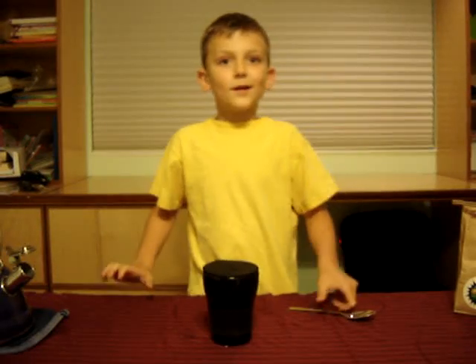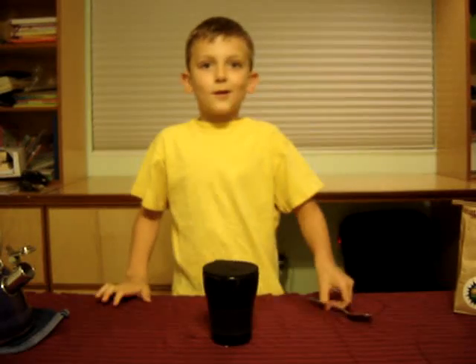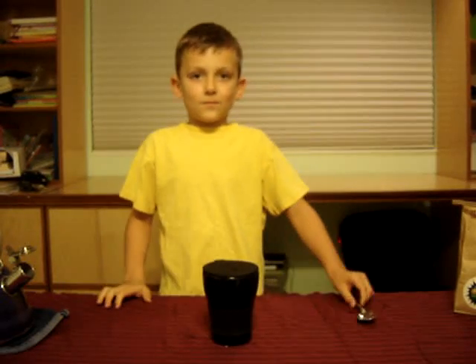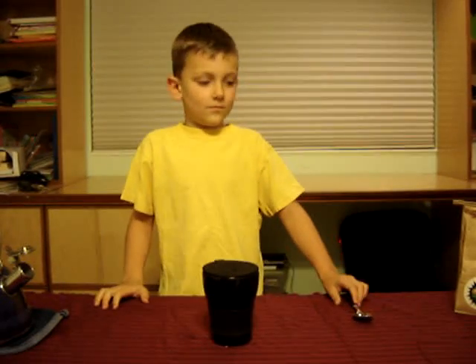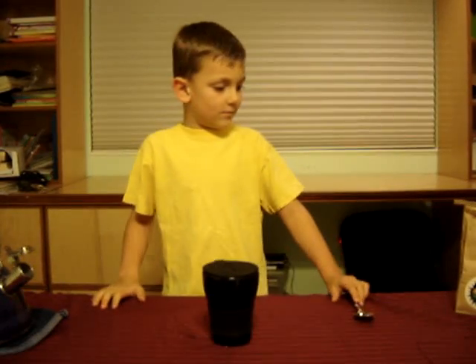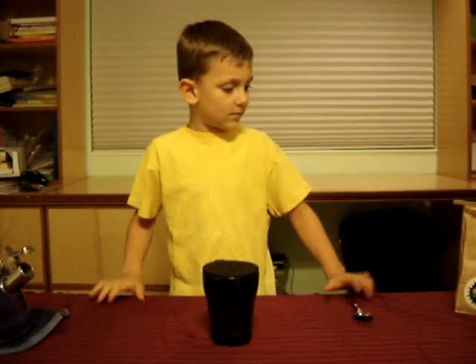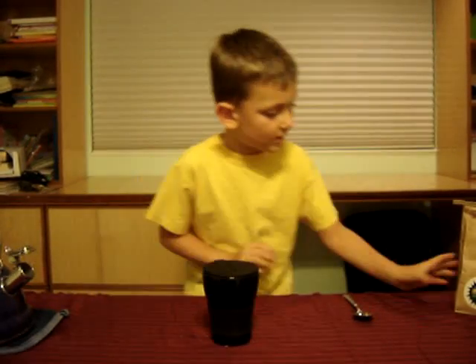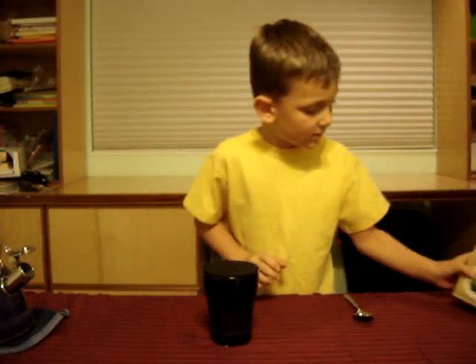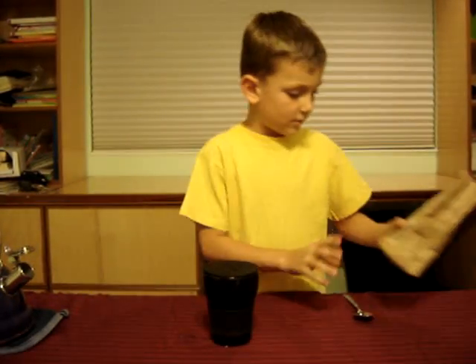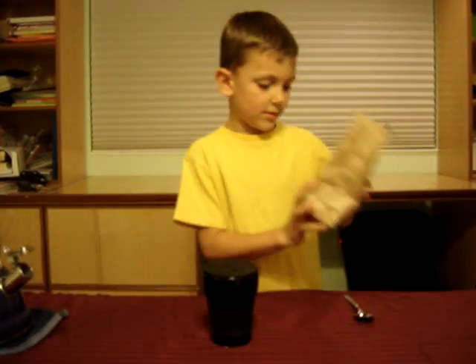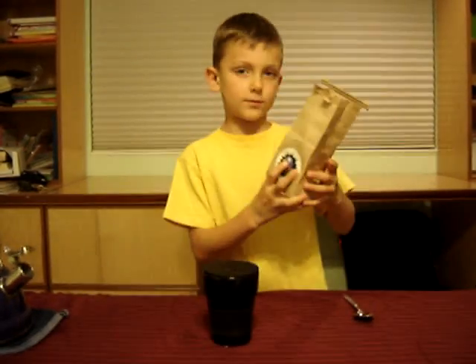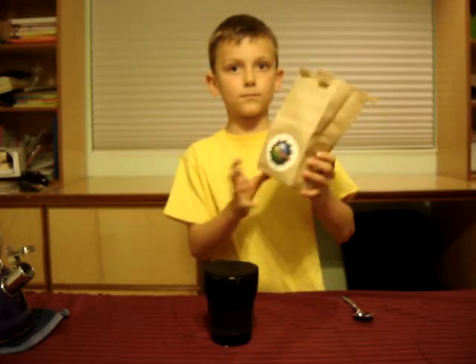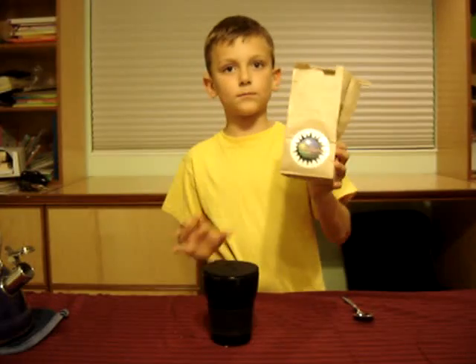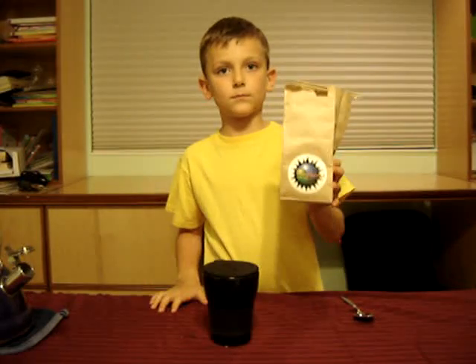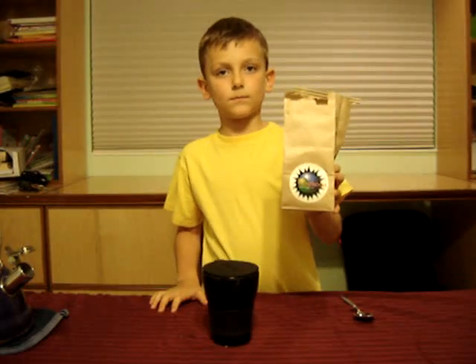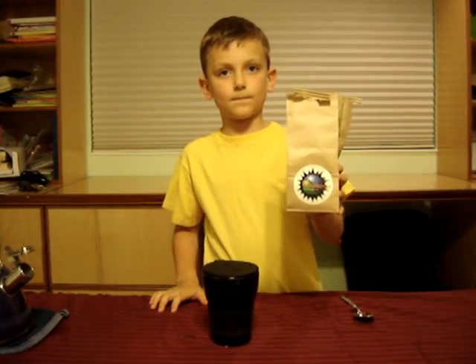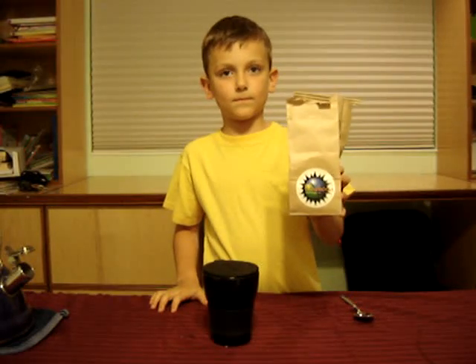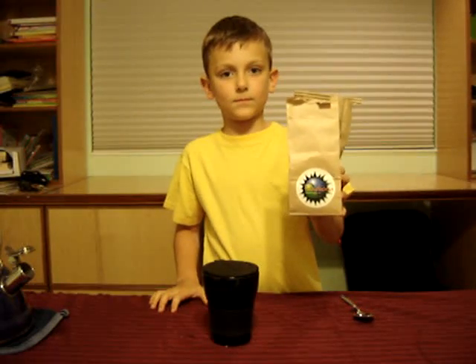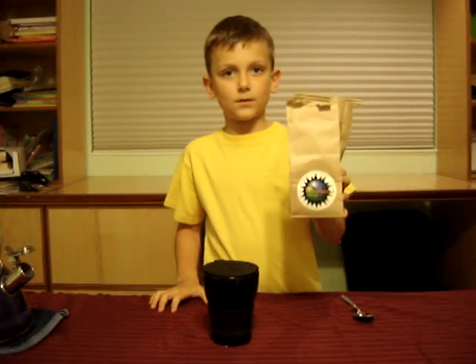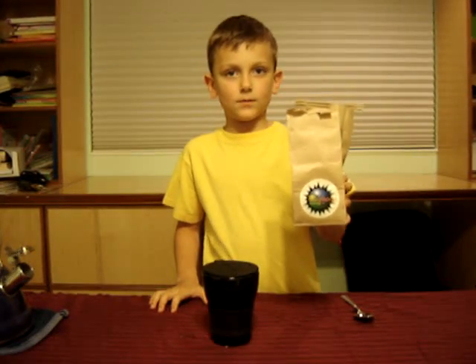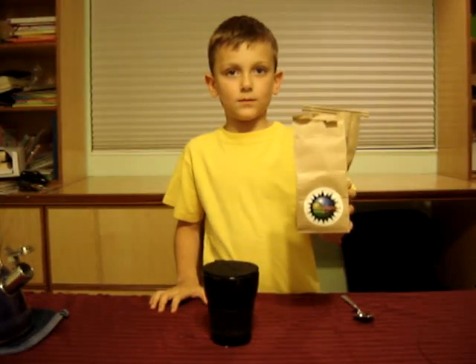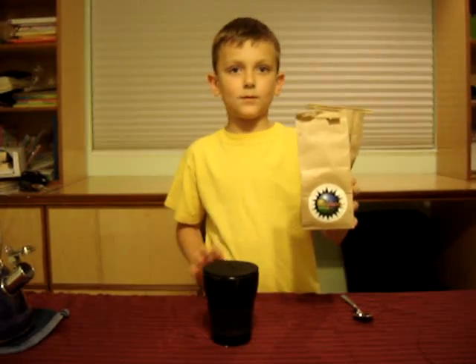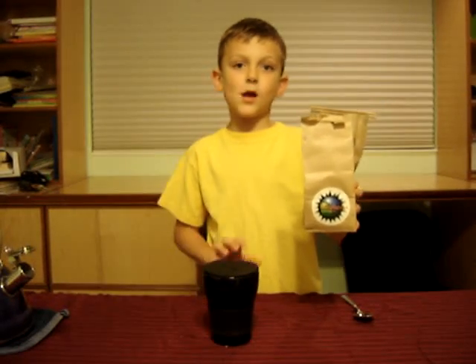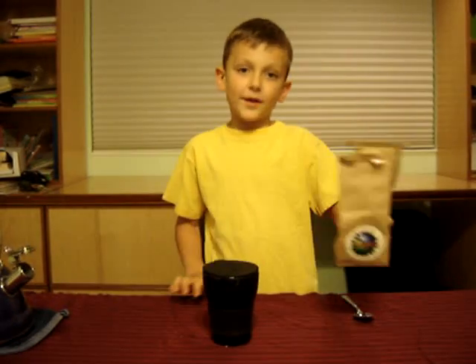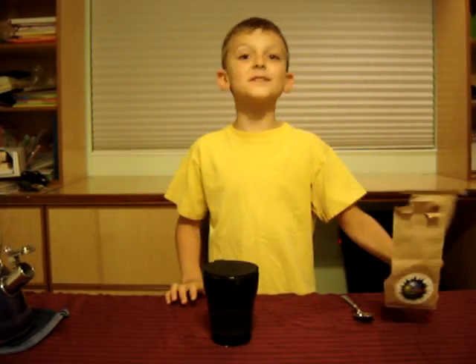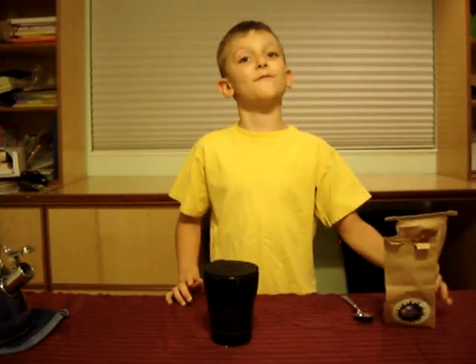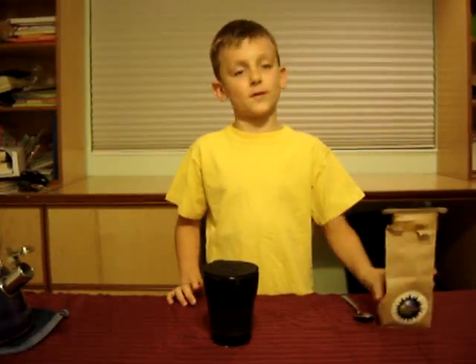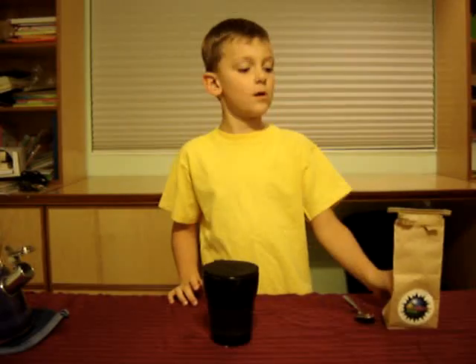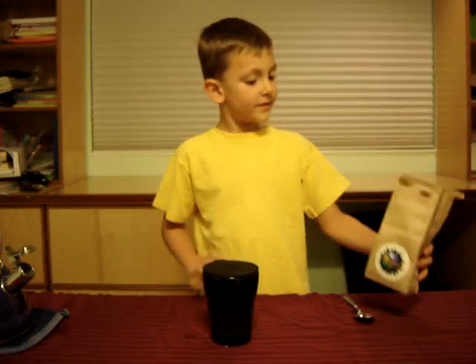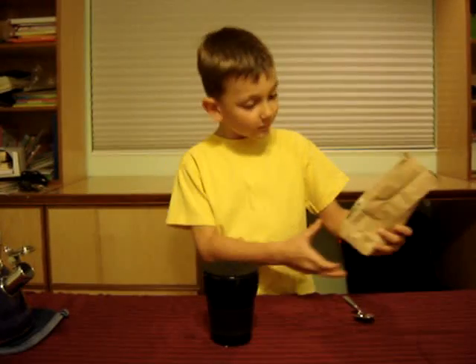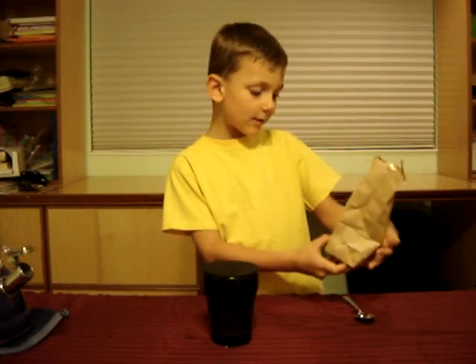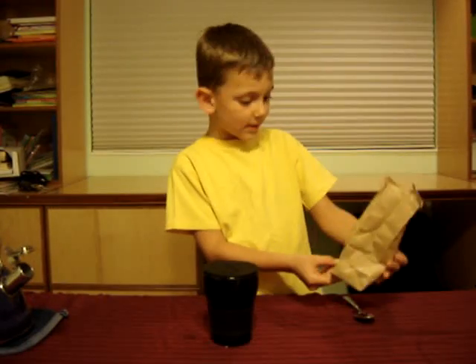Okay, now what kind of tea is that? Can I see the sticker on the front? Tea for you. I hear that's really good tea. This is tea for you. This is really good tea.